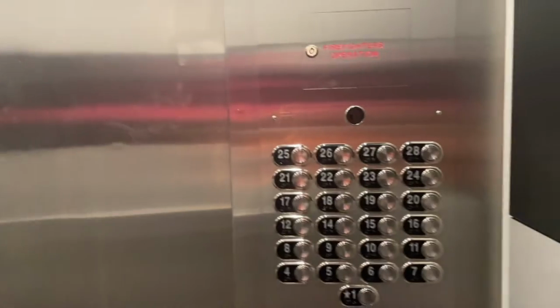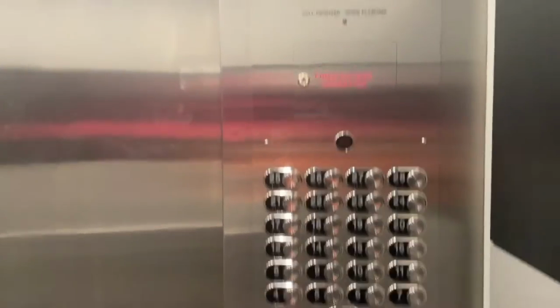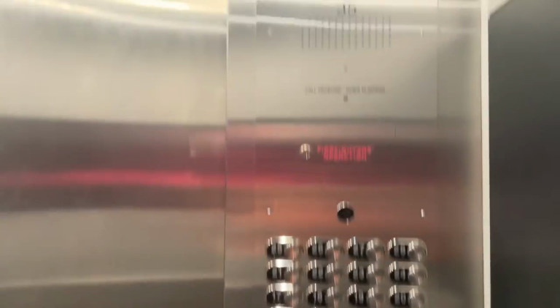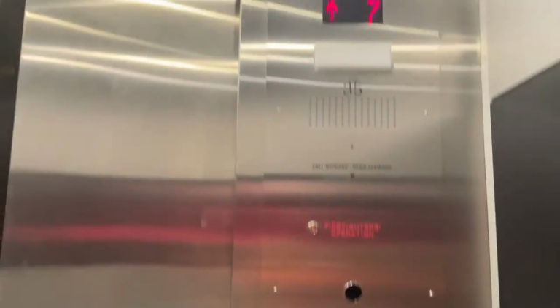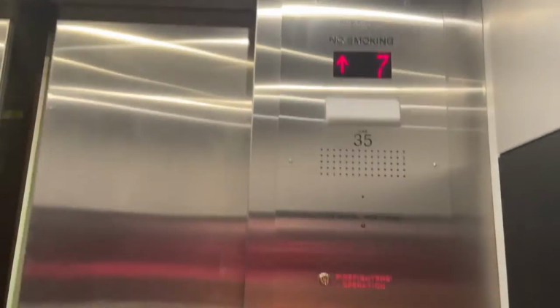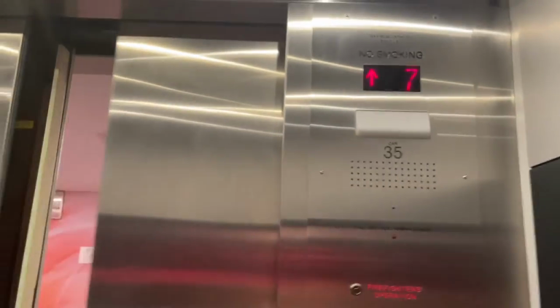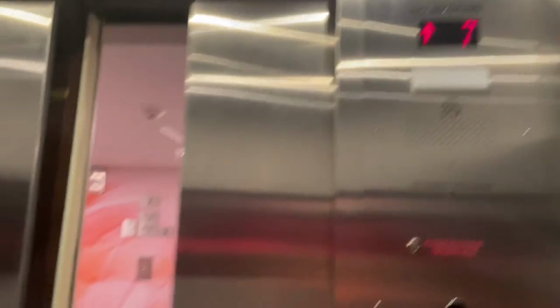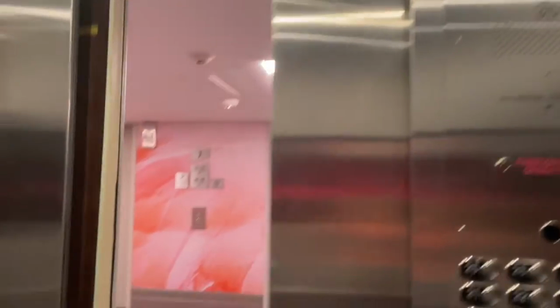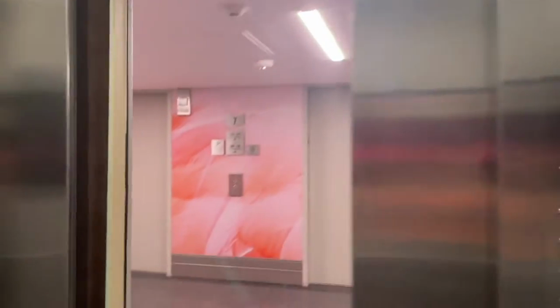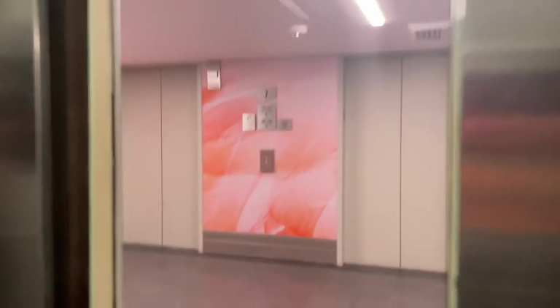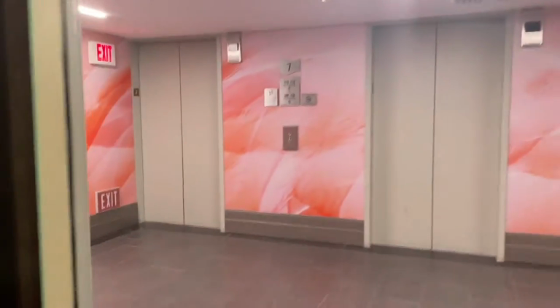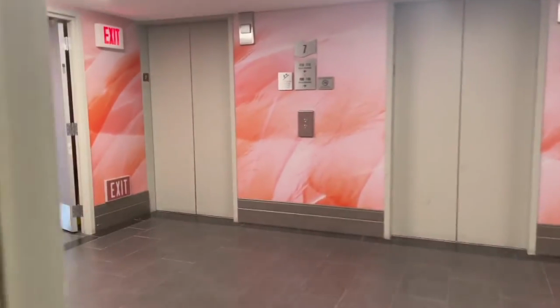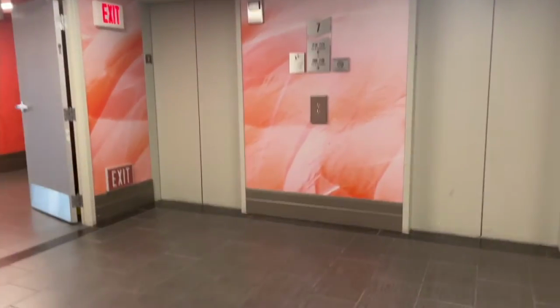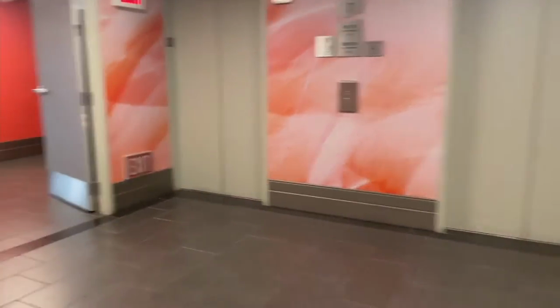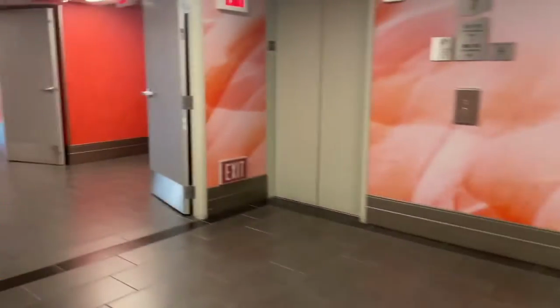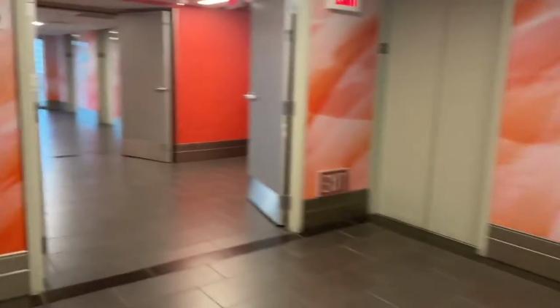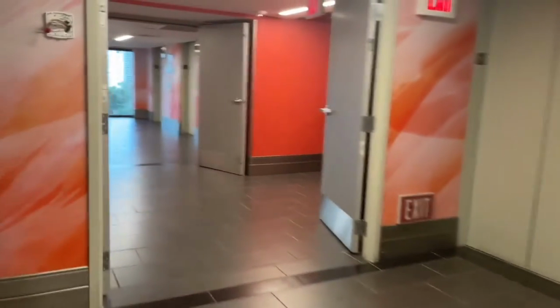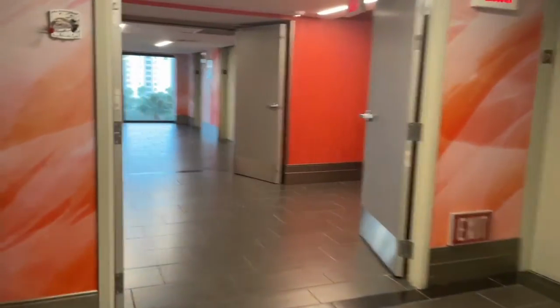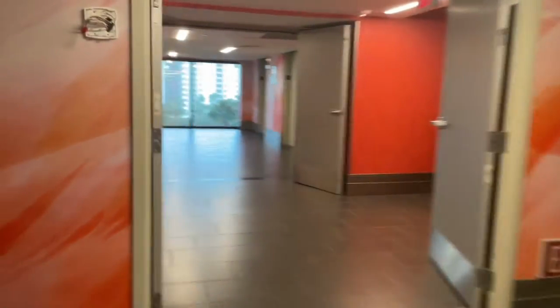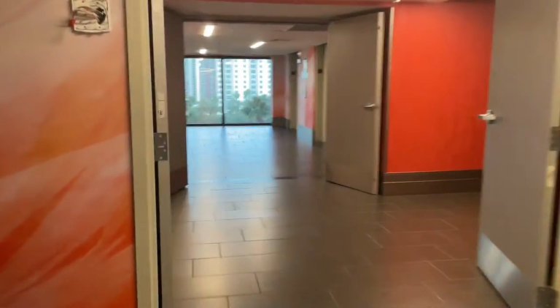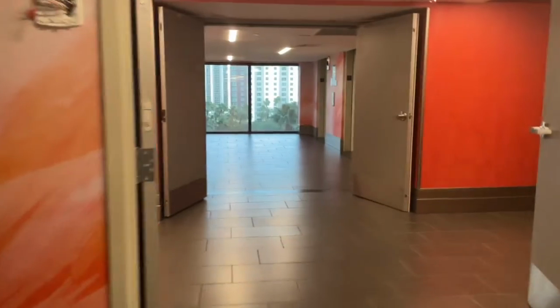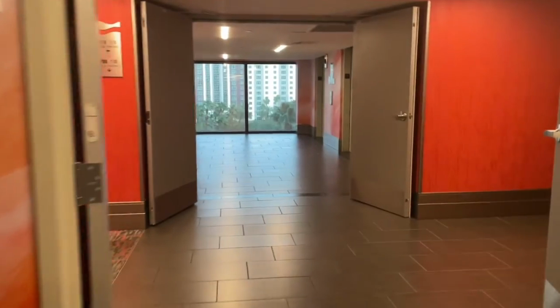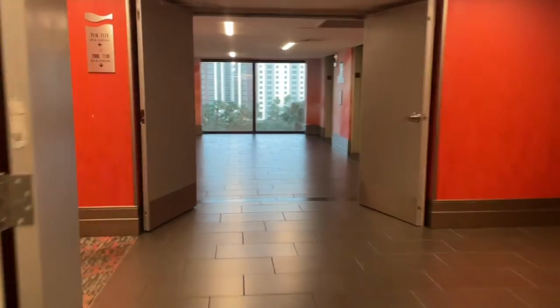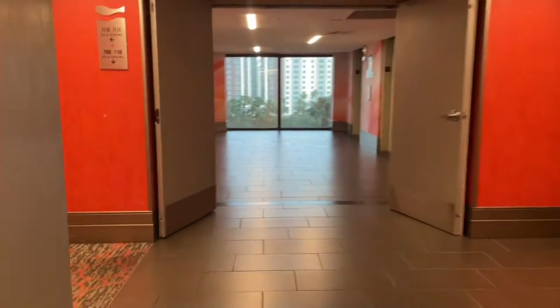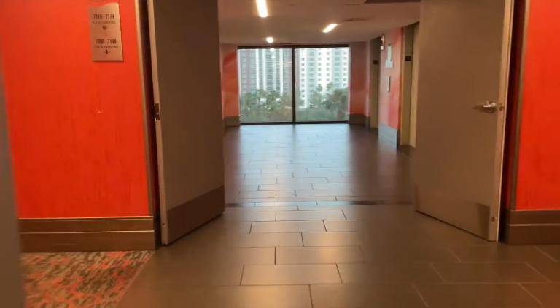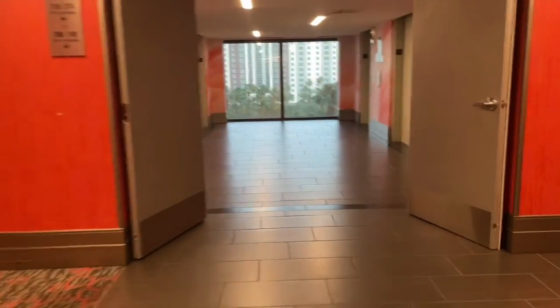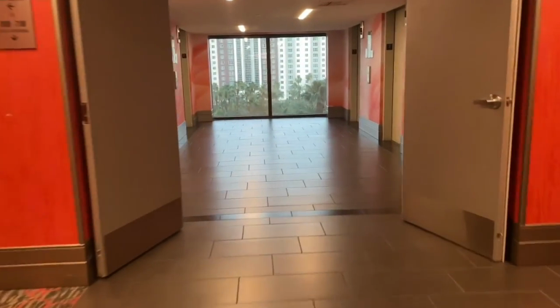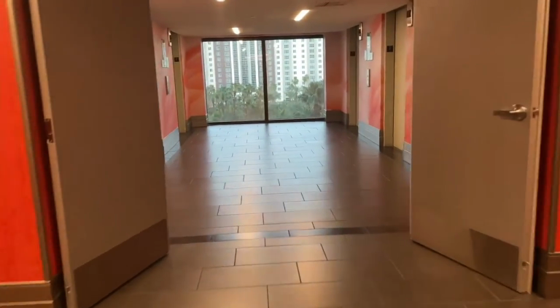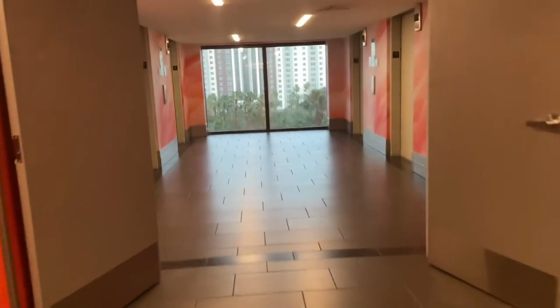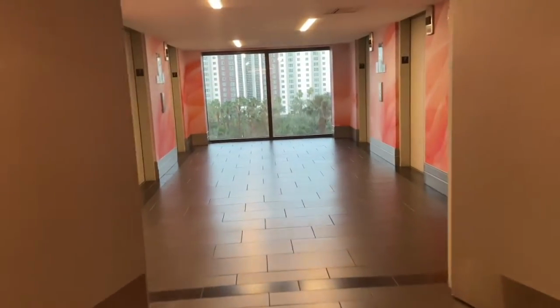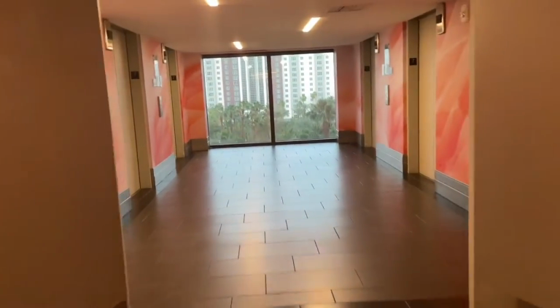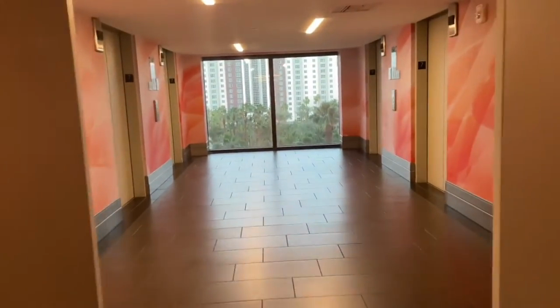The only negative I would say is the security for the elevators, because you don't need a key card to get up to your room. So anybody can go to any floor. Just be careful who you get in an elevator with.